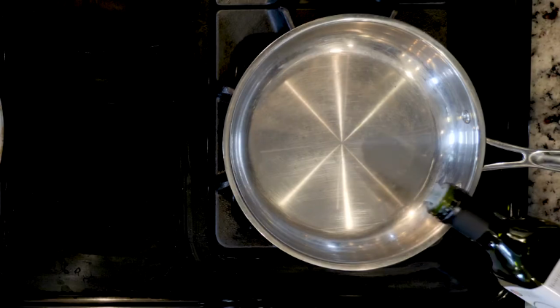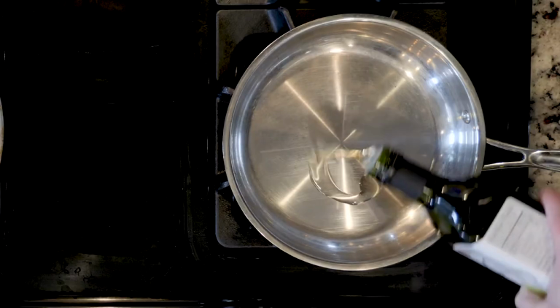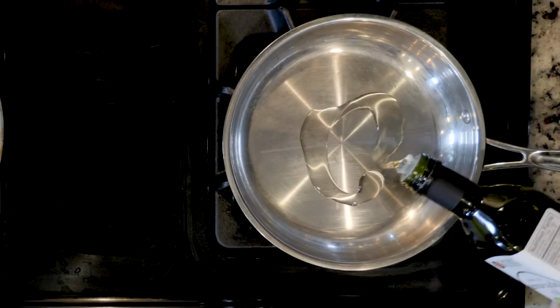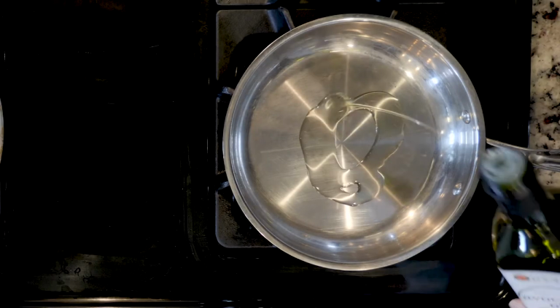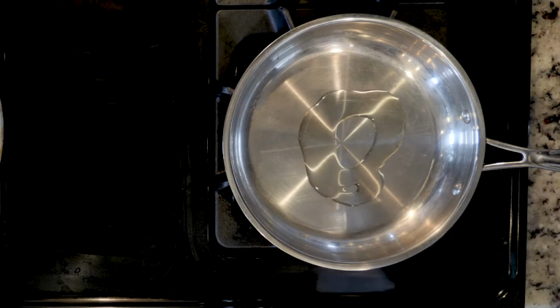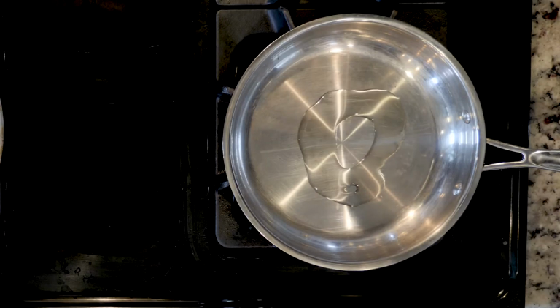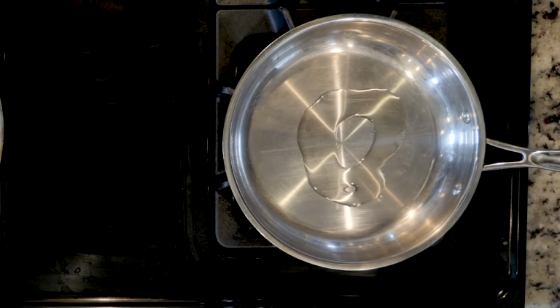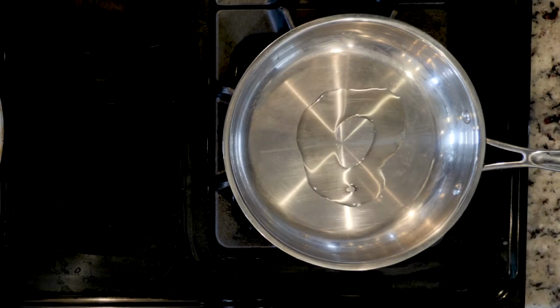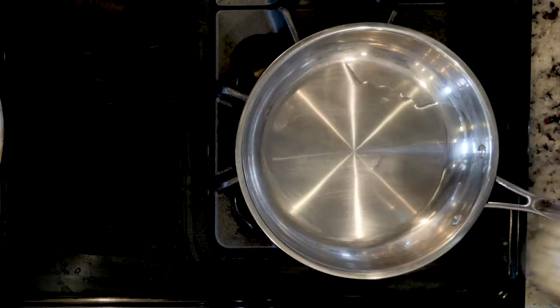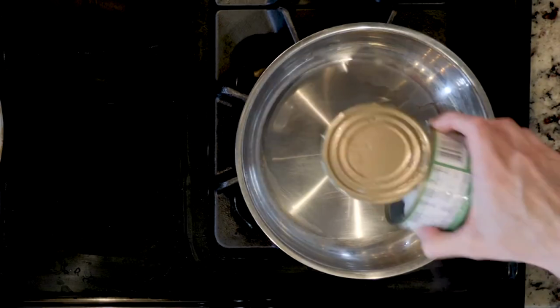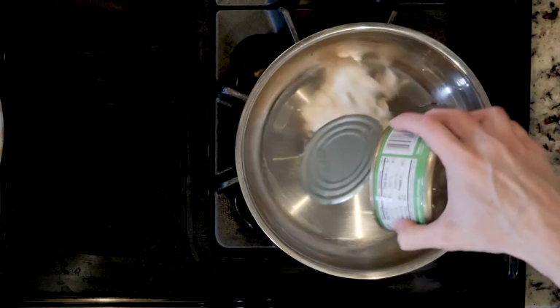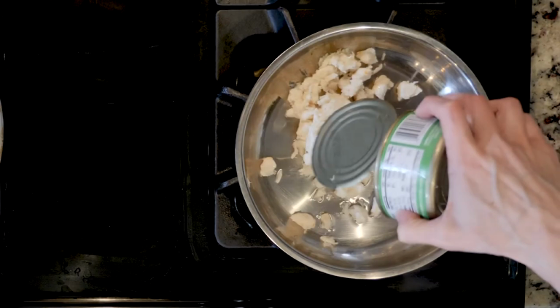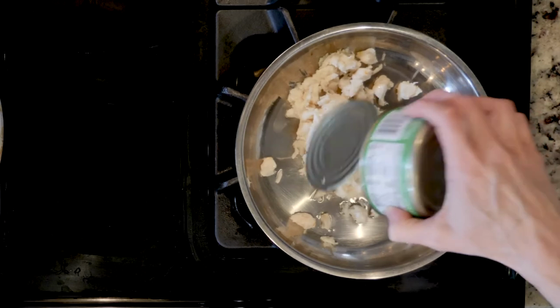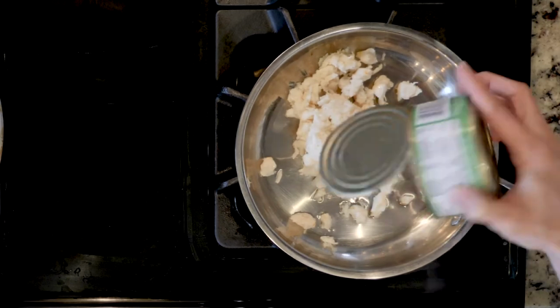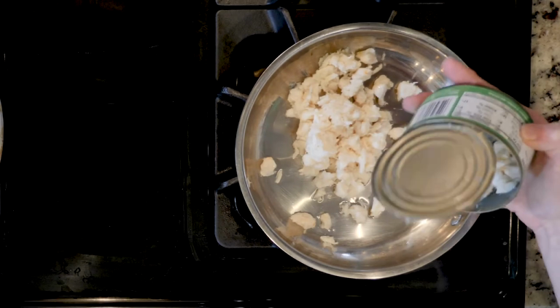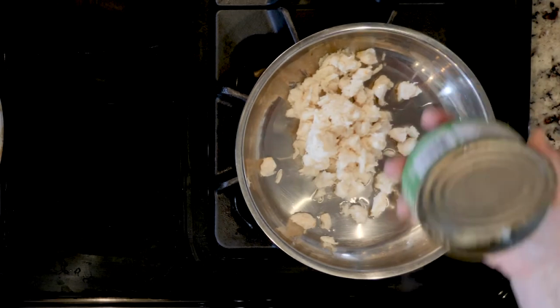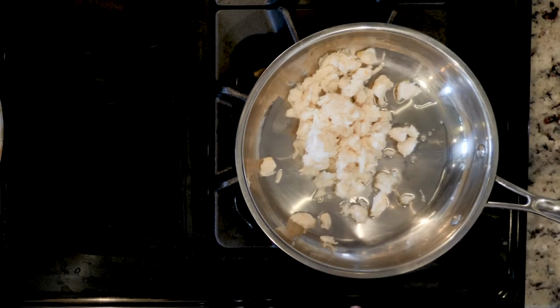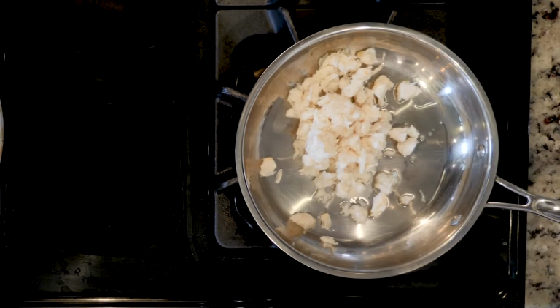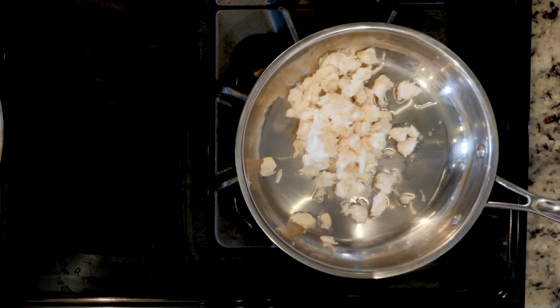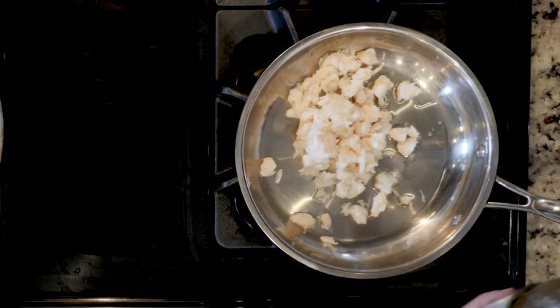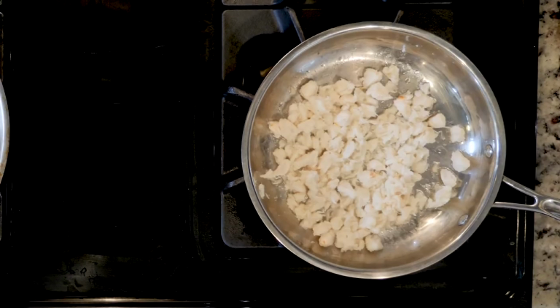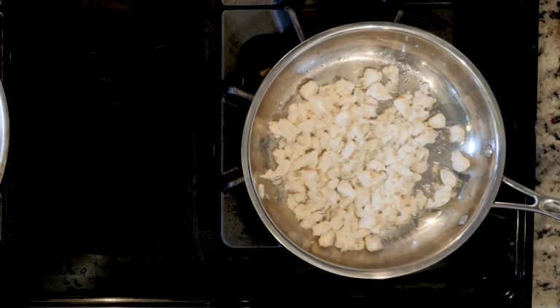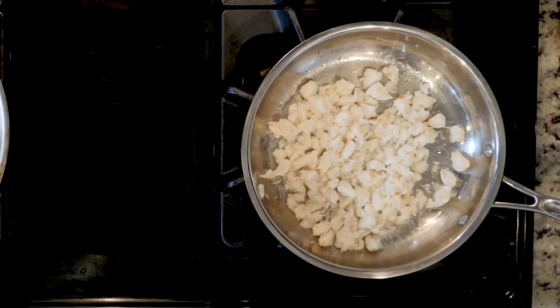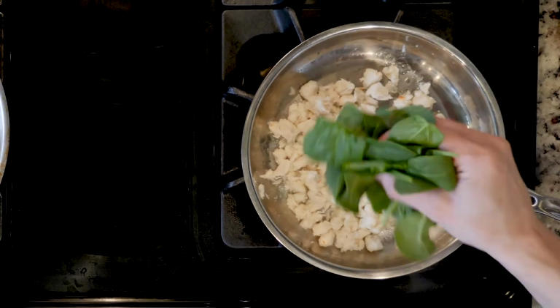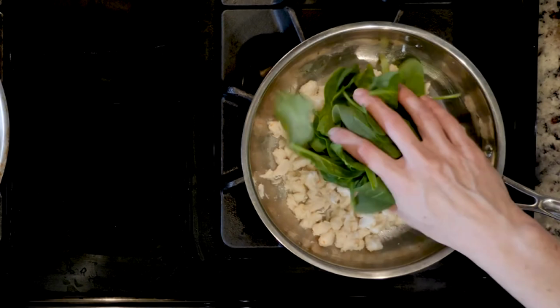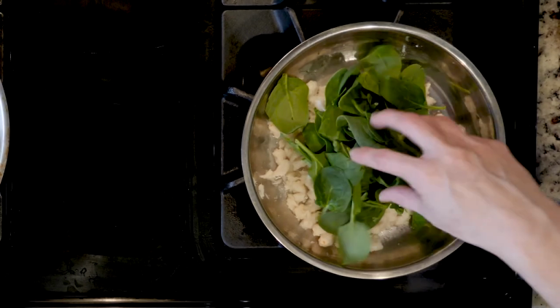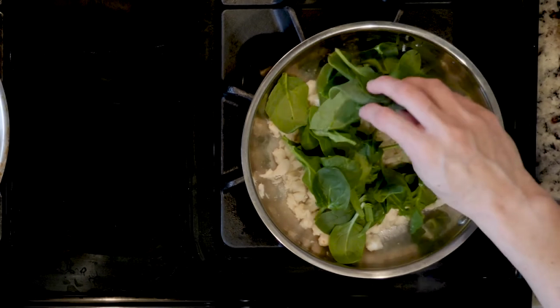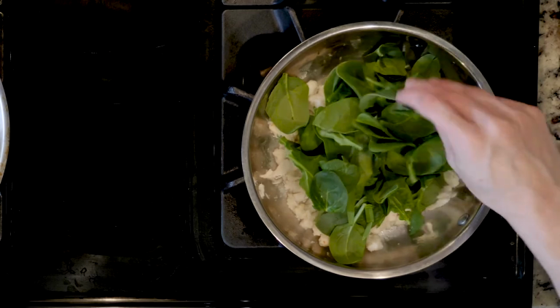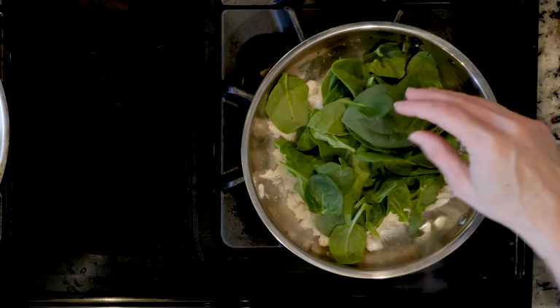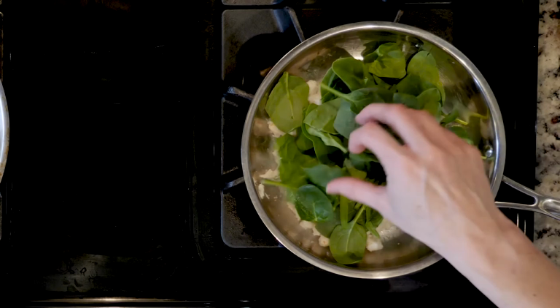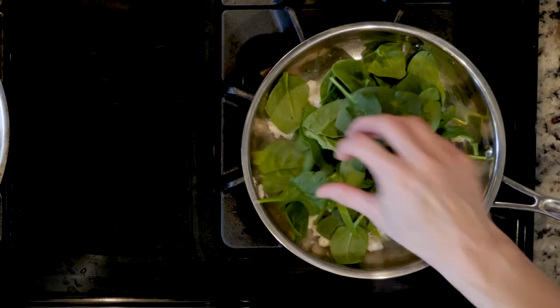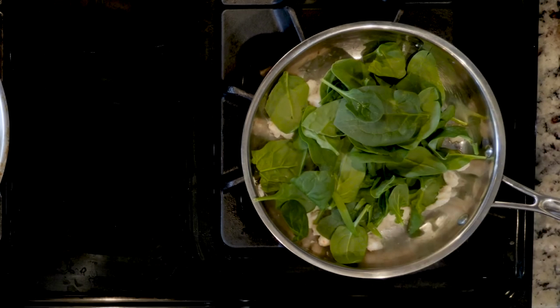Heat a little oil in a small pan over a low flame. Add the crab and warm that up for at least two minutes. Next, add the spinach and cook for two to three minutes or until wilted.